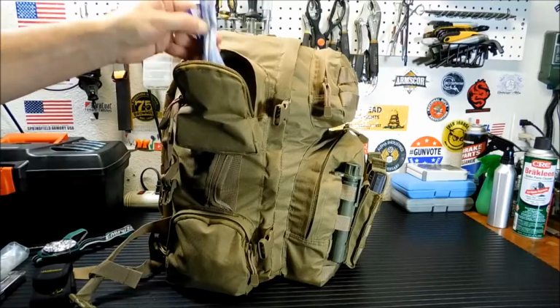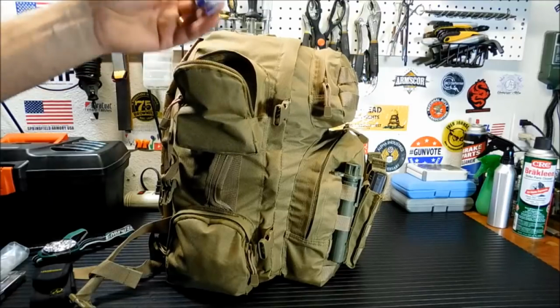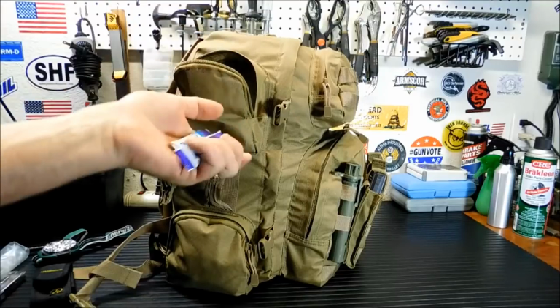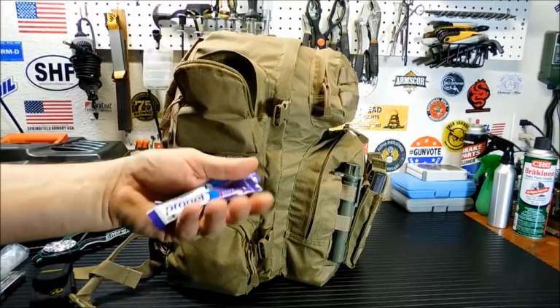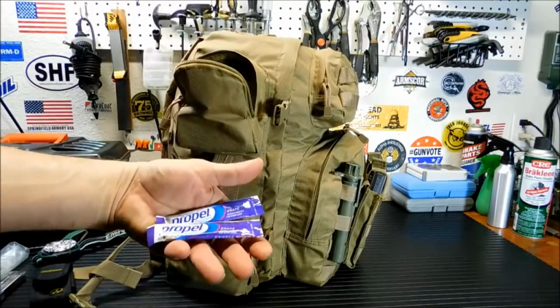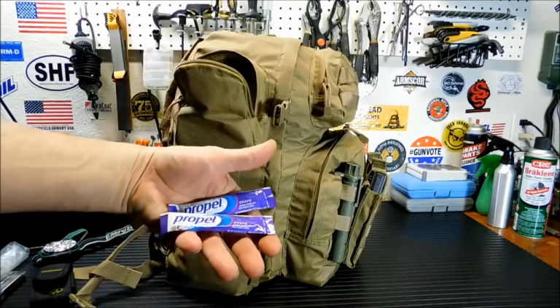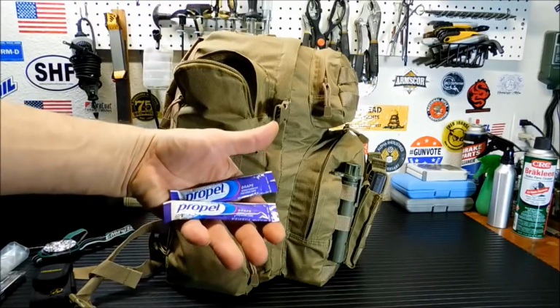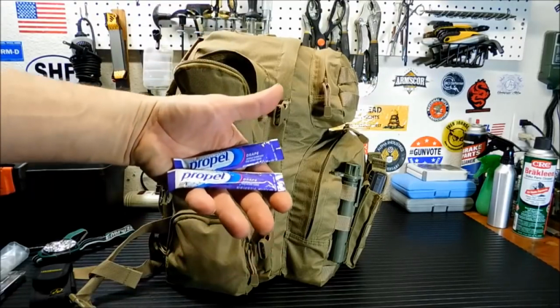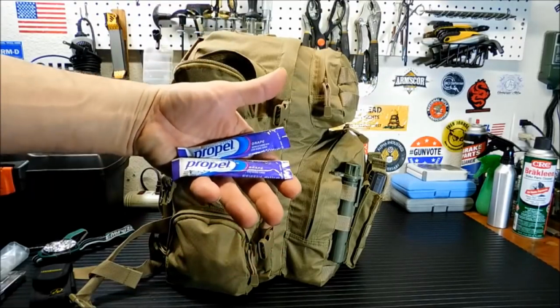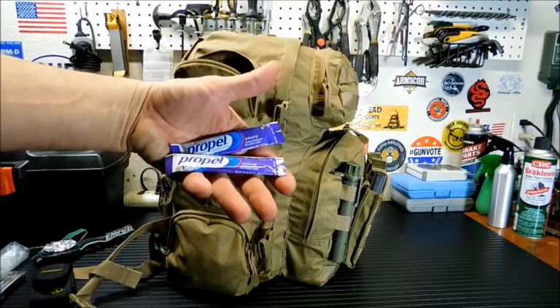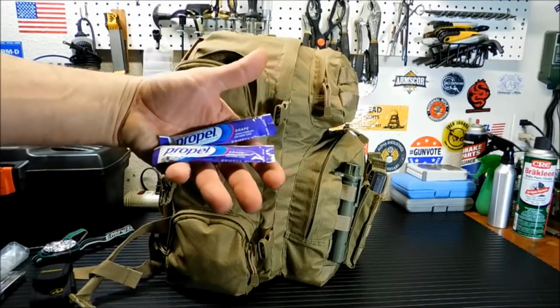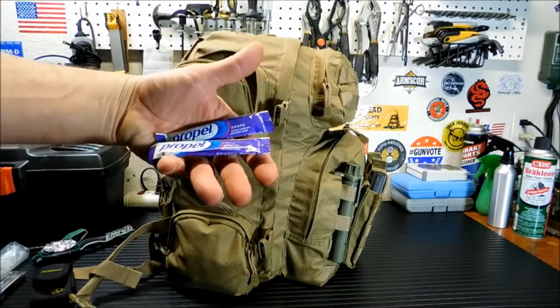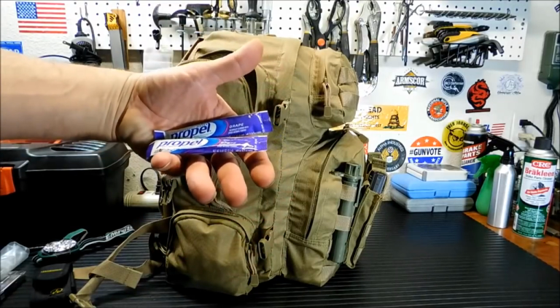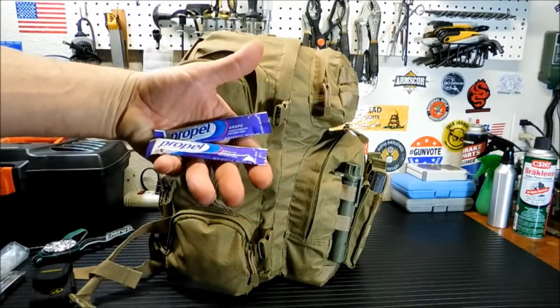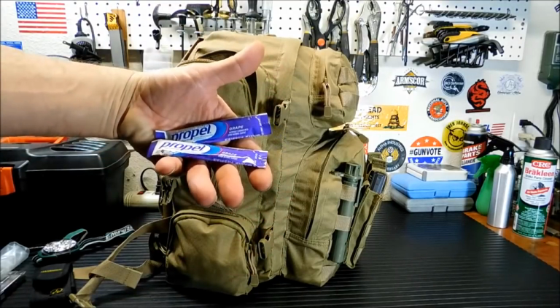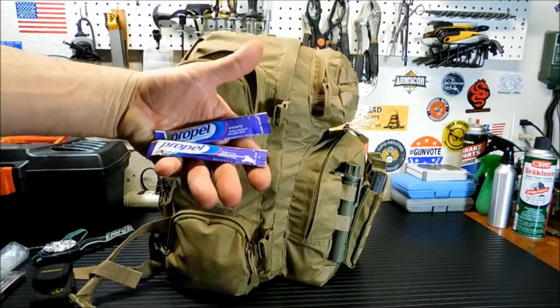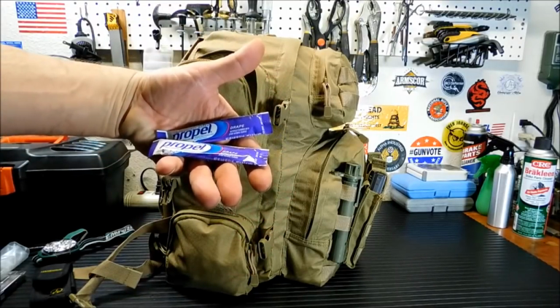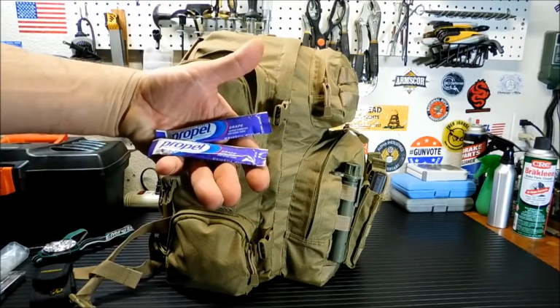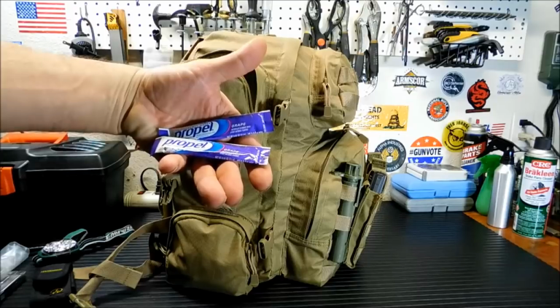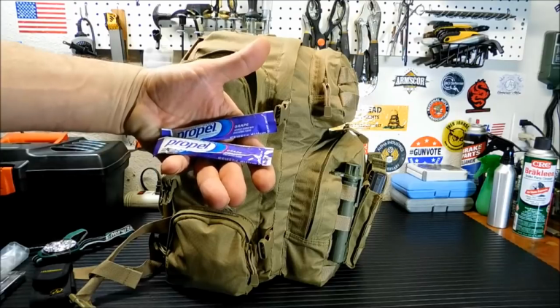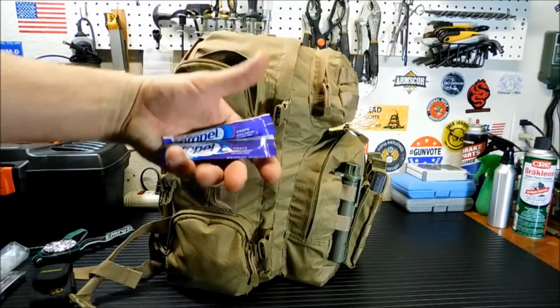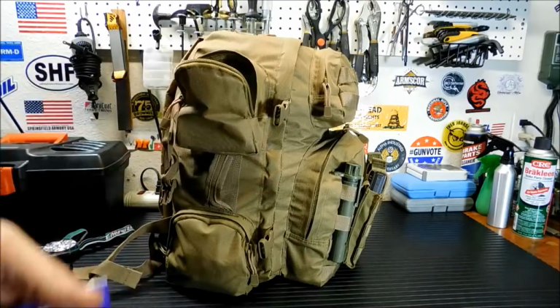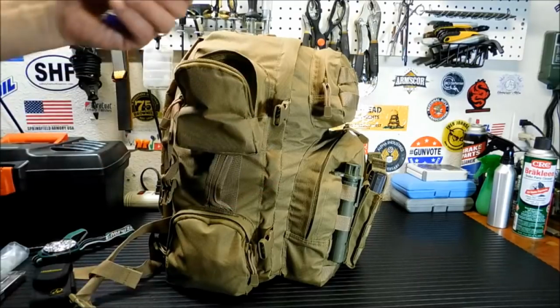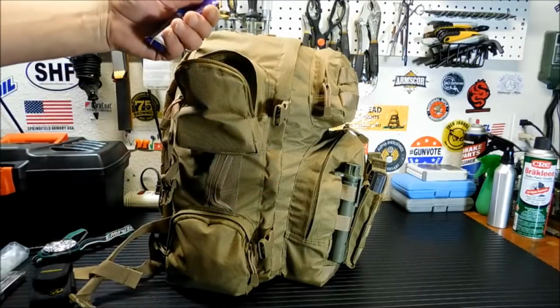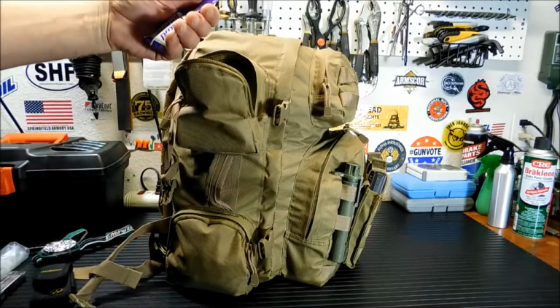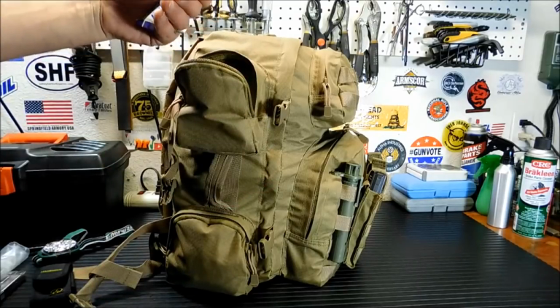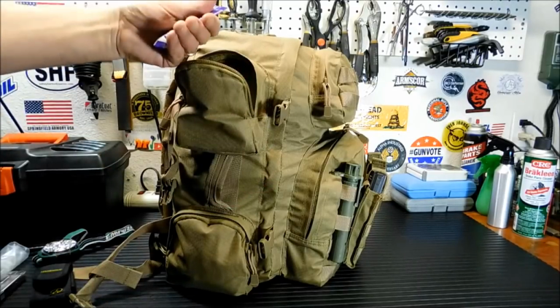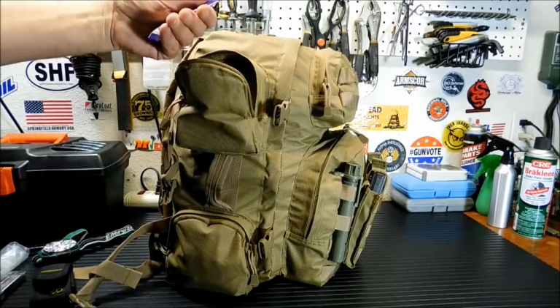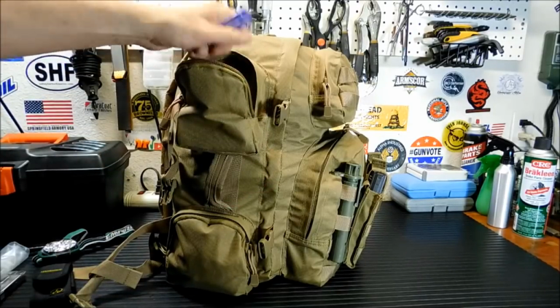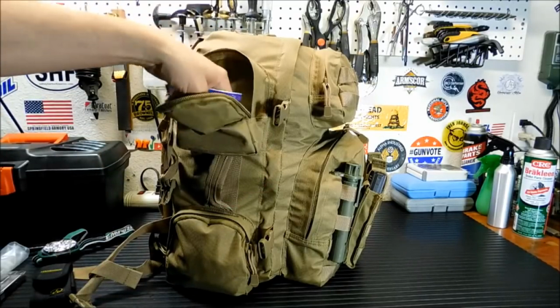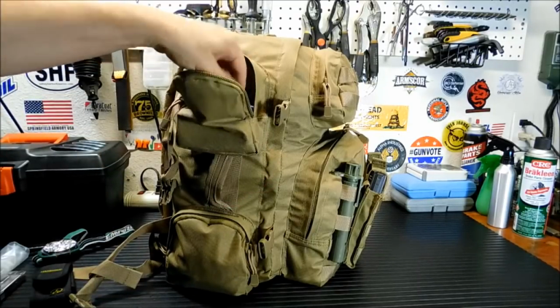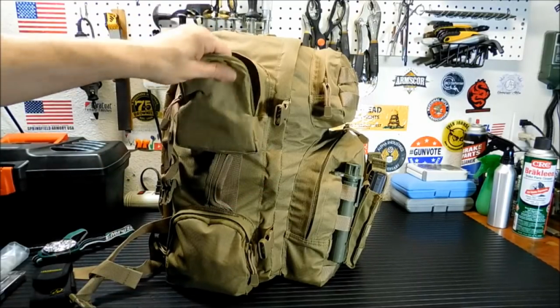I keep a couple of these Propels — good for replenishing electrolytes. I keep them in an area where I can grab them really quickly from the outside.